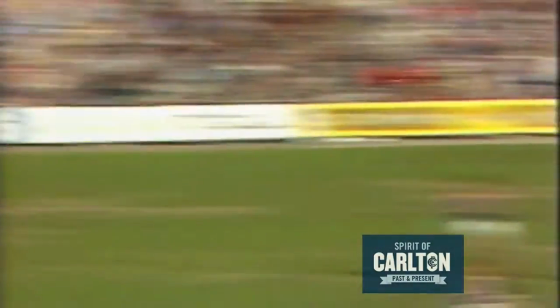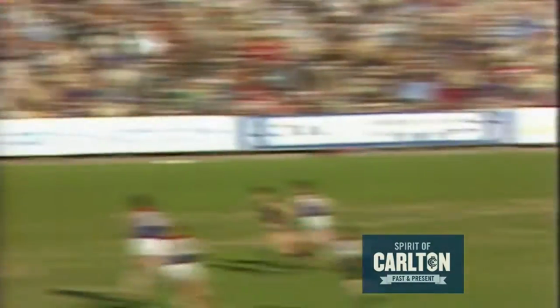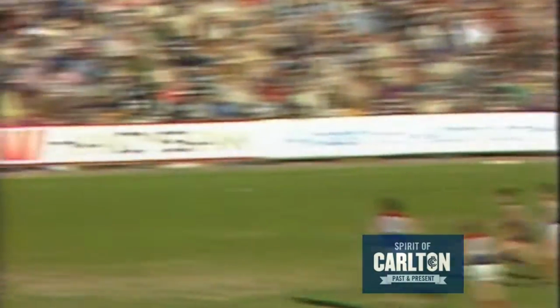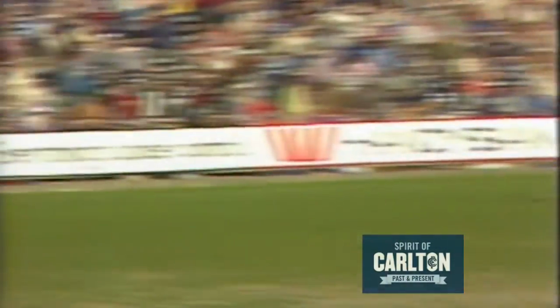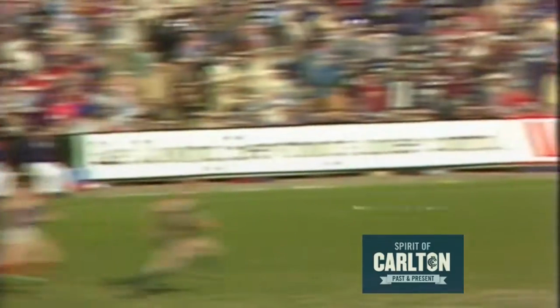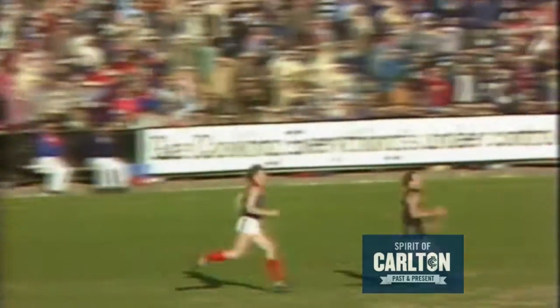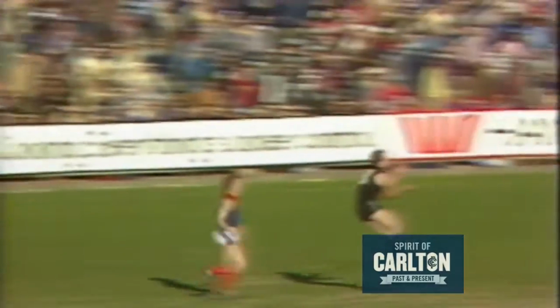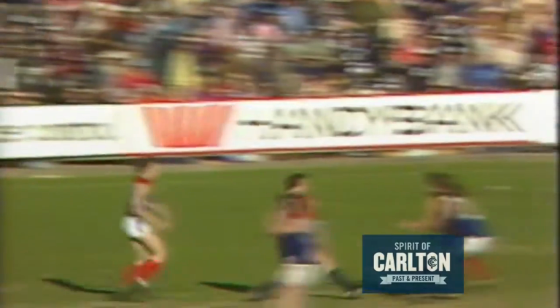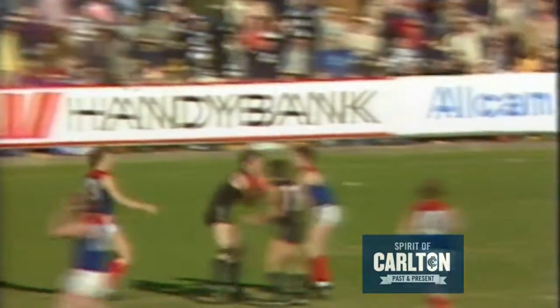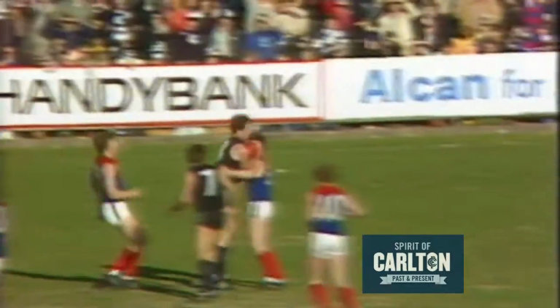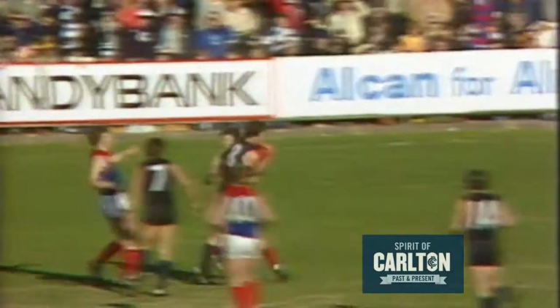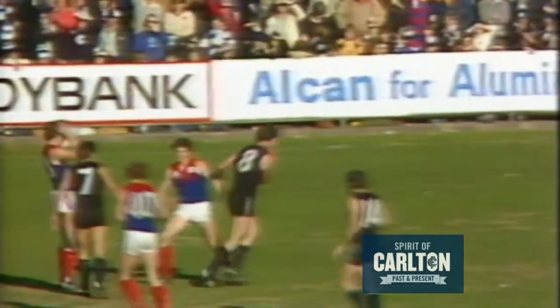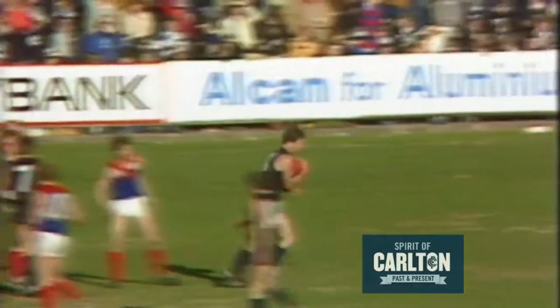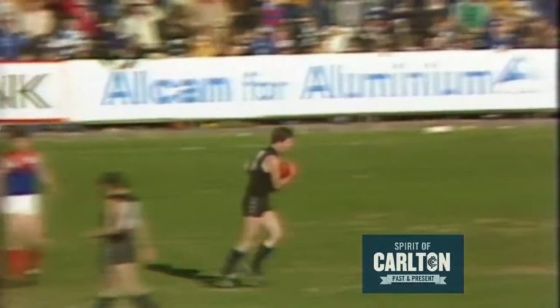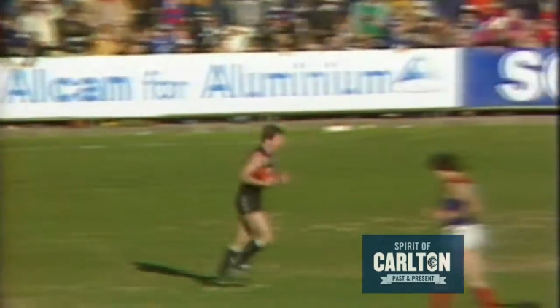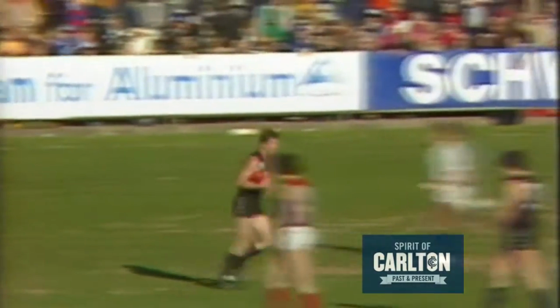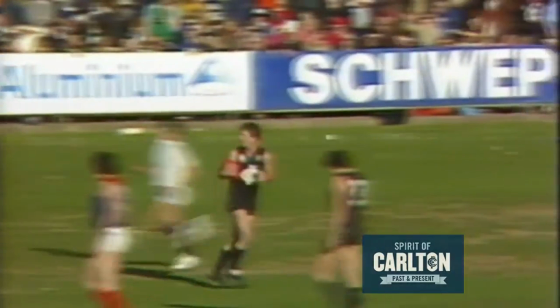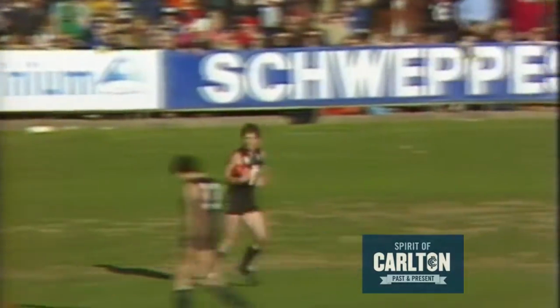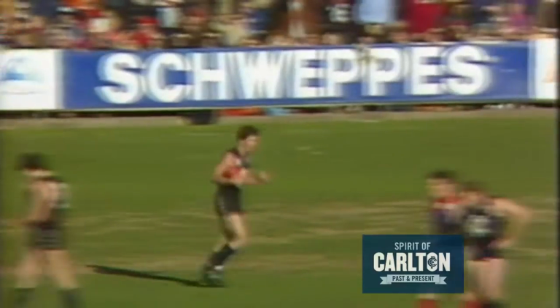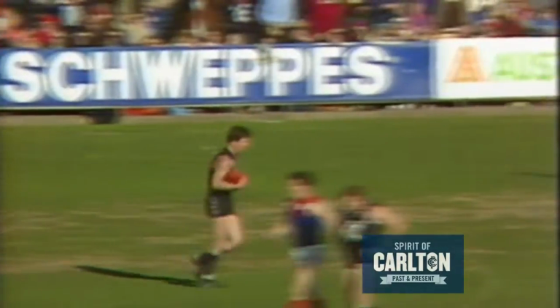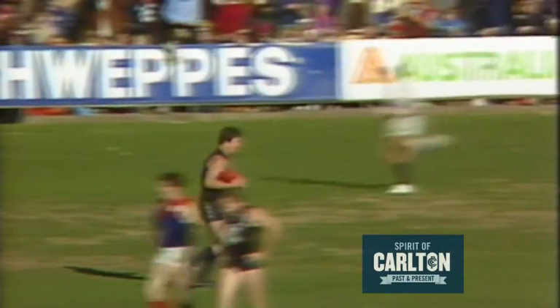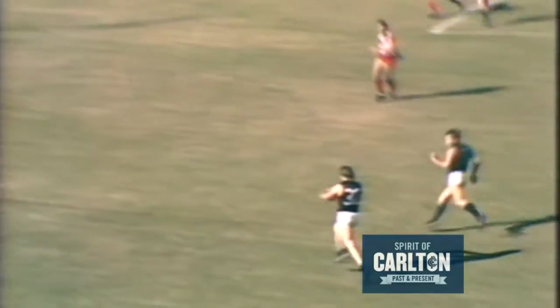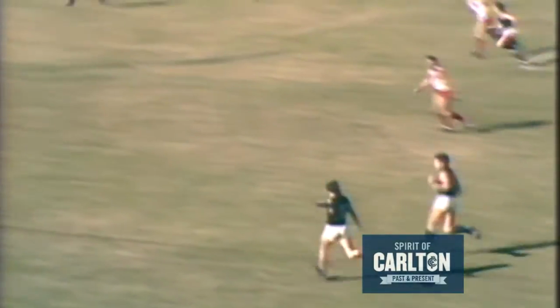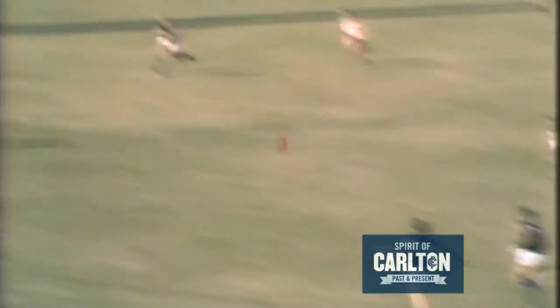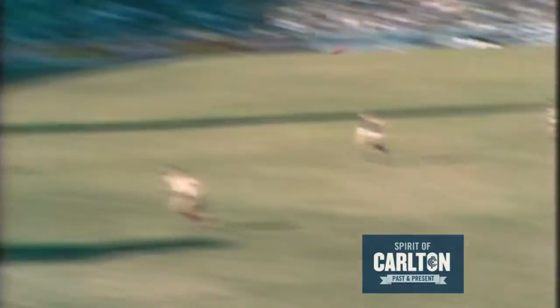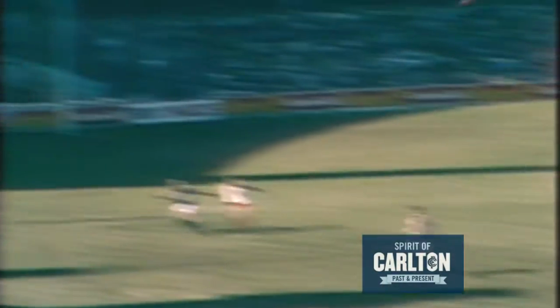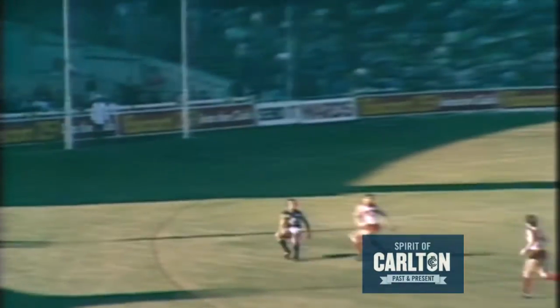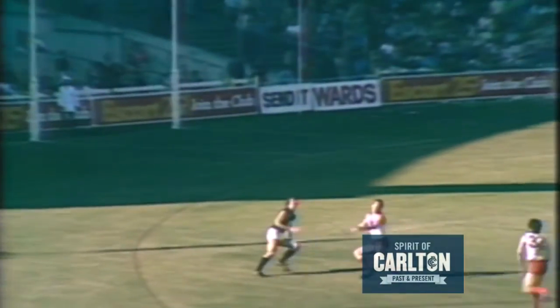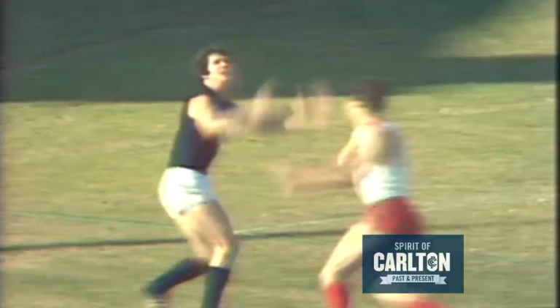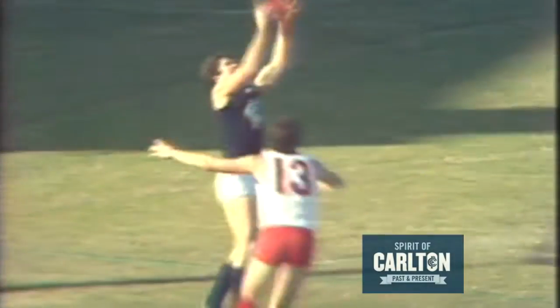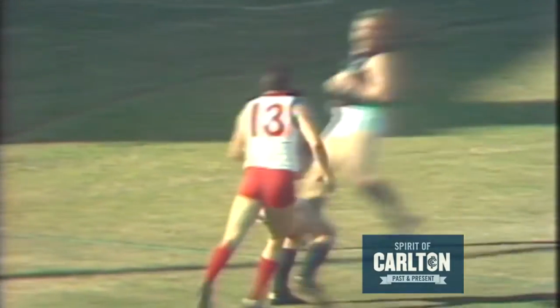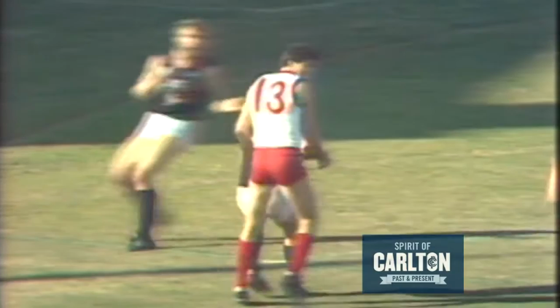Takes the mark and kicks long down towards Ditchburn. He marks 30 metres out, directly in front of the ball. Running around that wing position, a long kick looking for Ditchburn — he's got the mark.